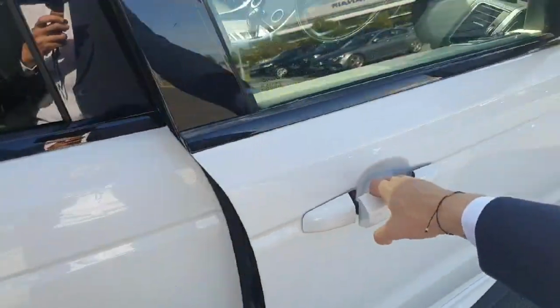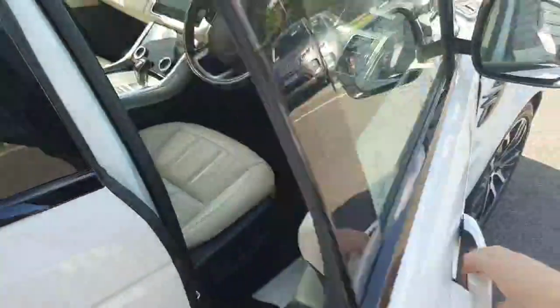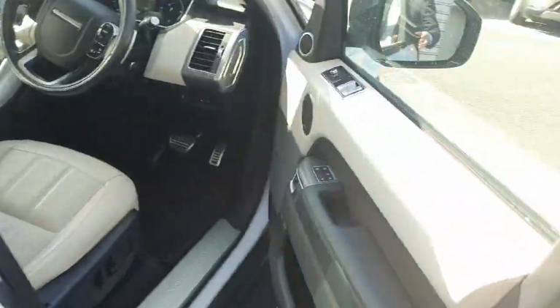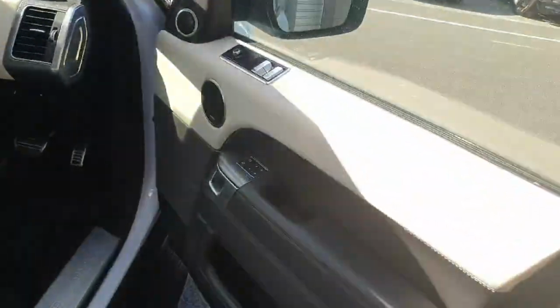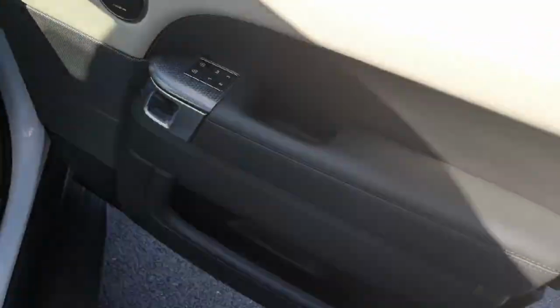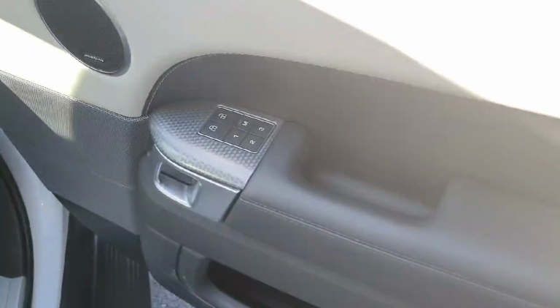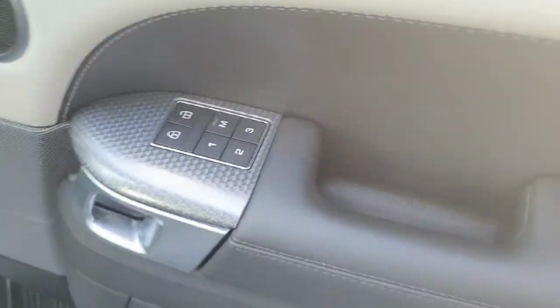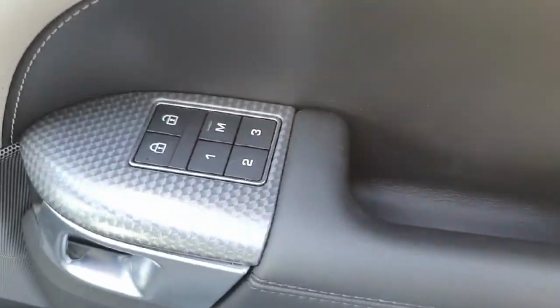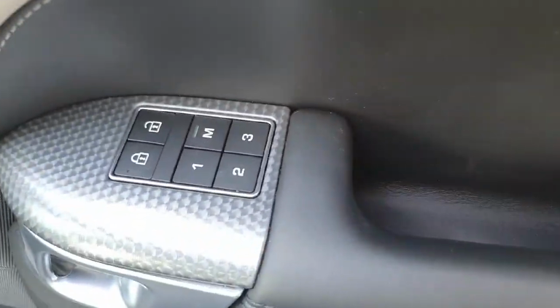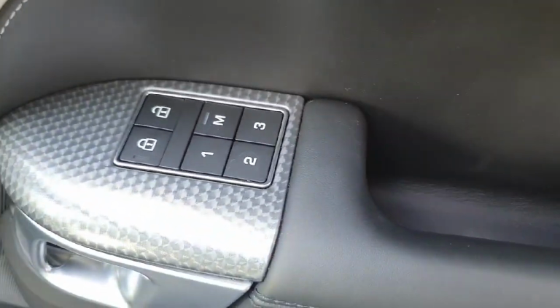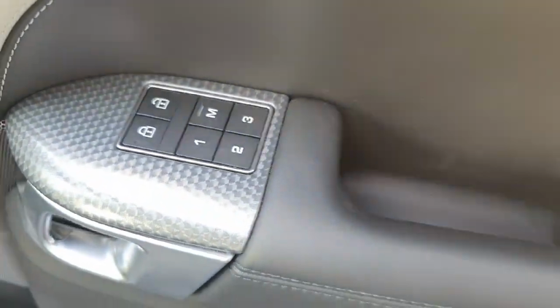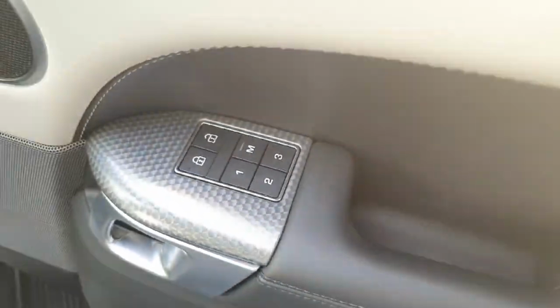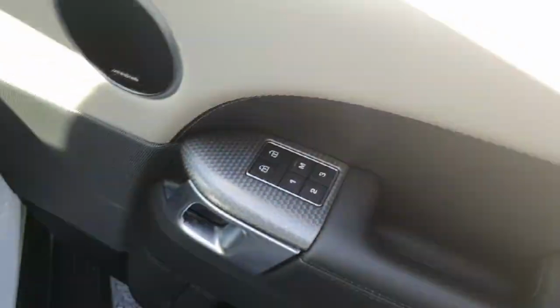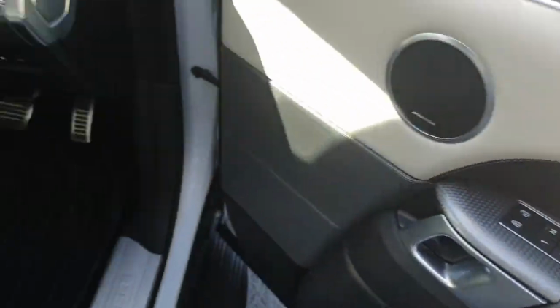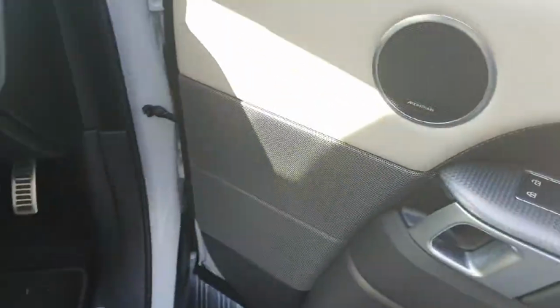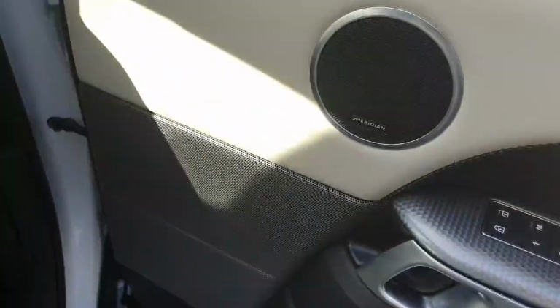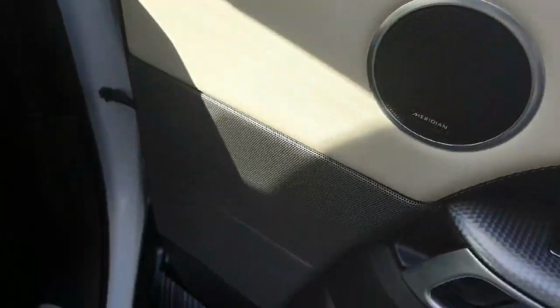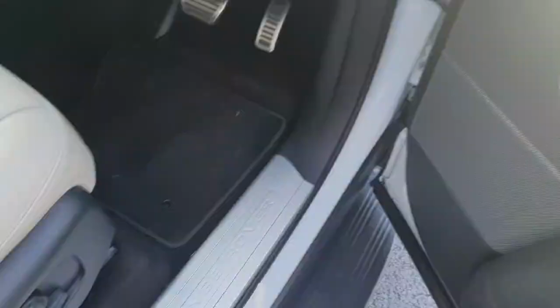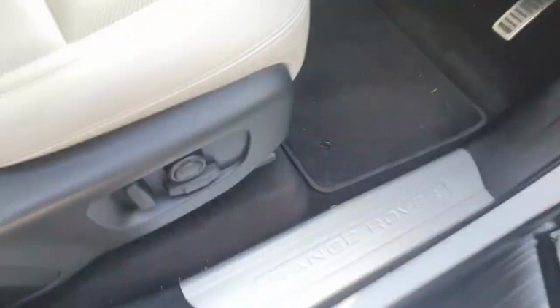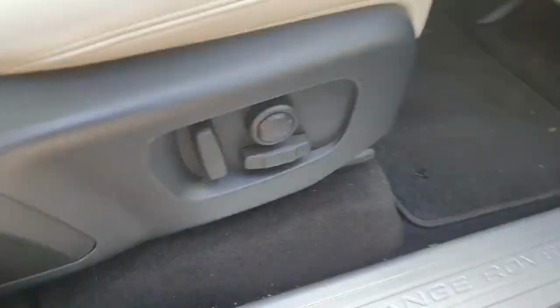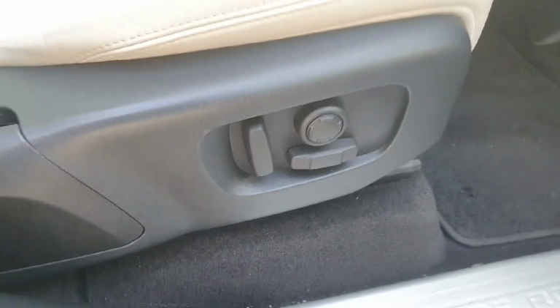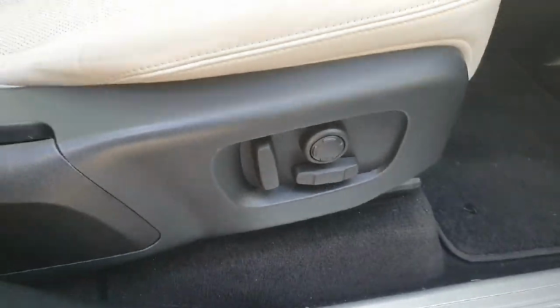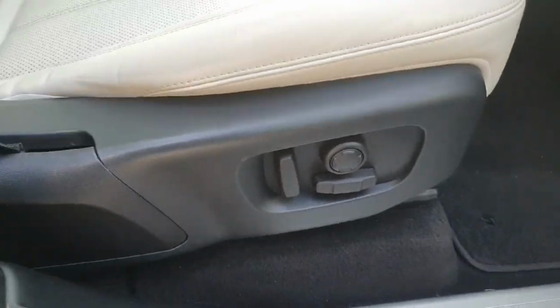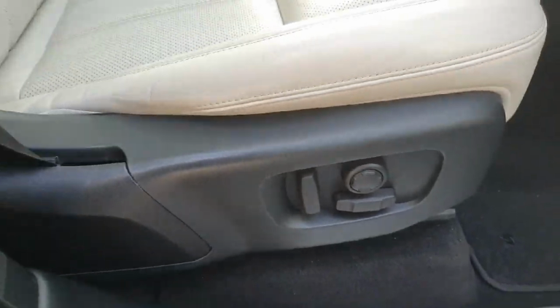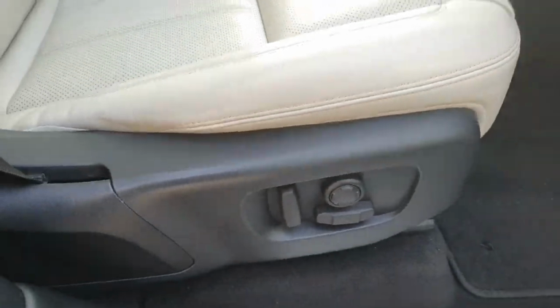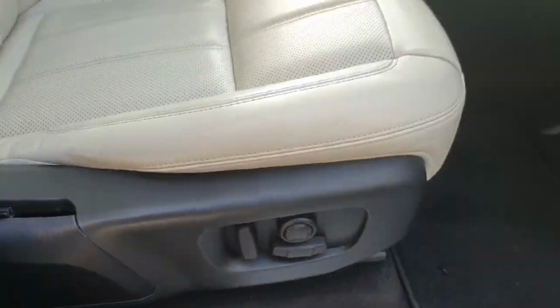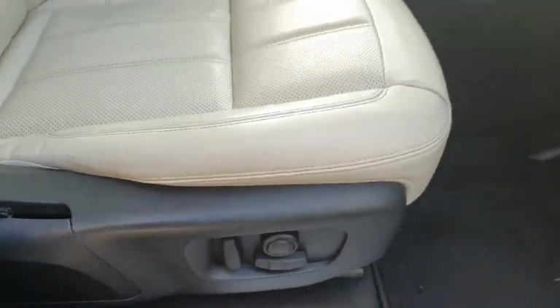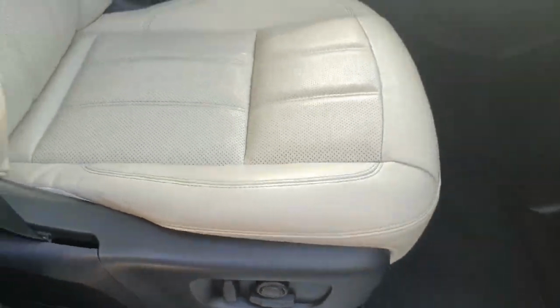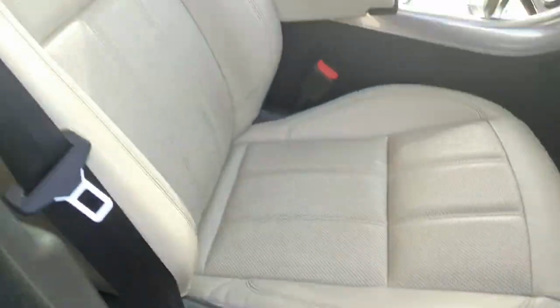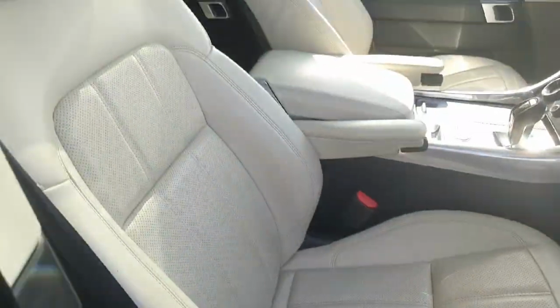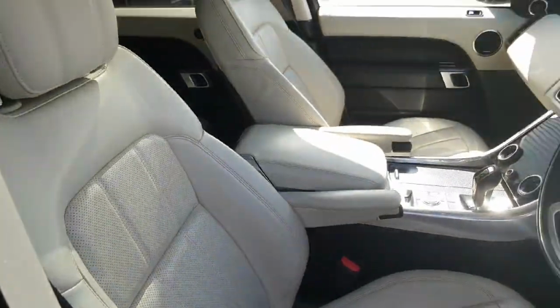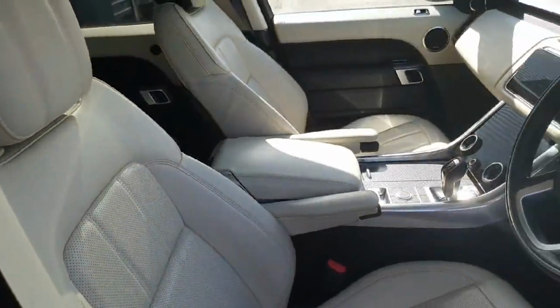It has memory seats with three different functions, a Meridian sound system, and 20-way movement in the electronically controlled ivory white leather interior.